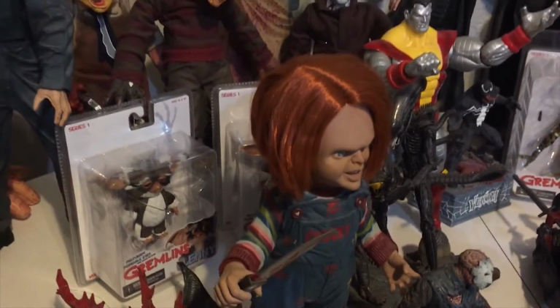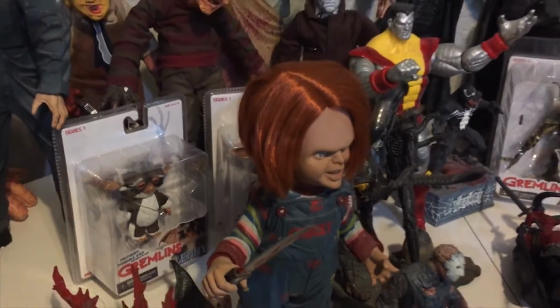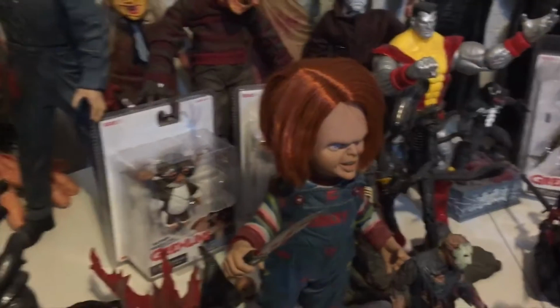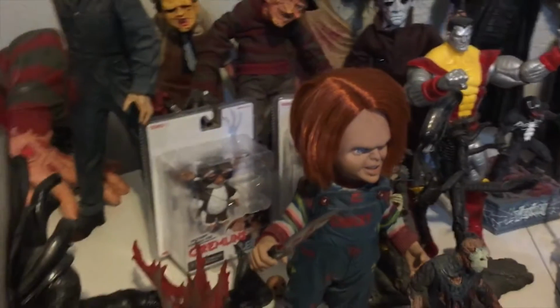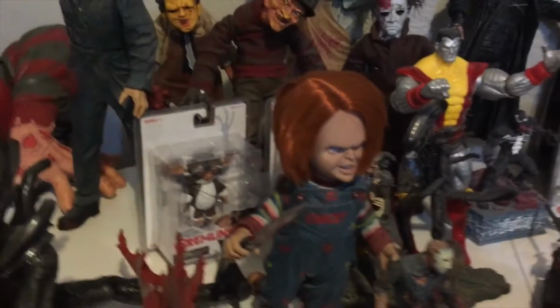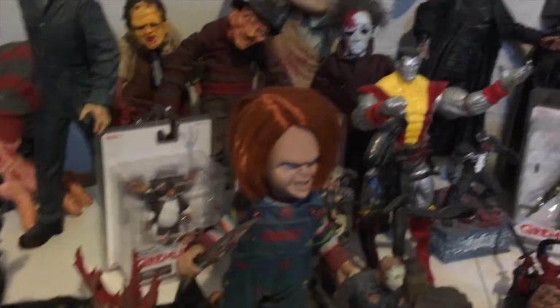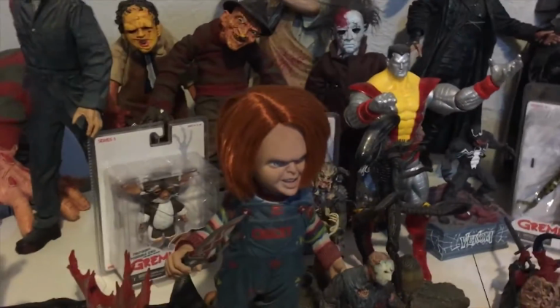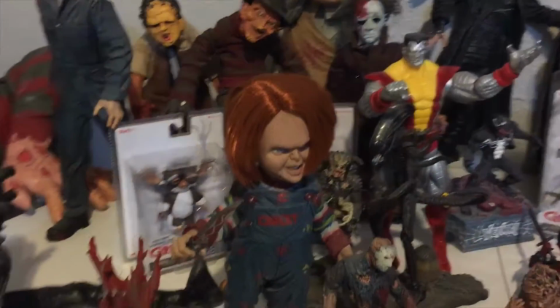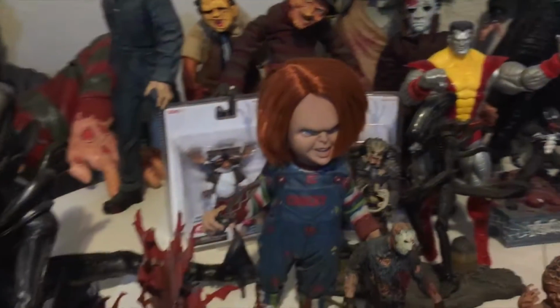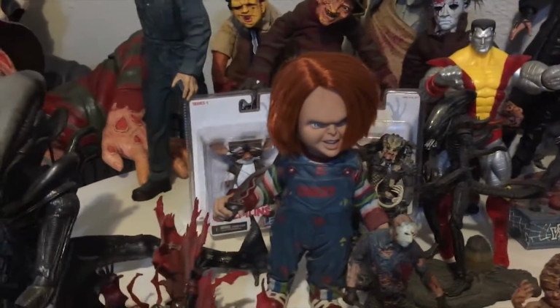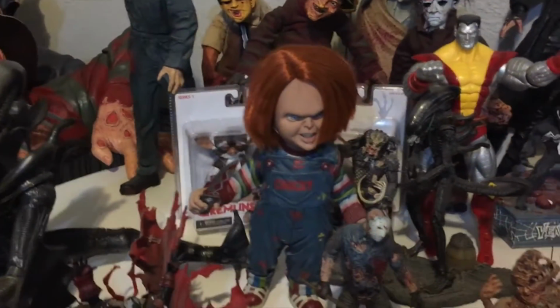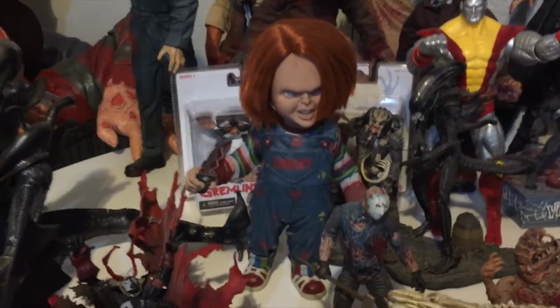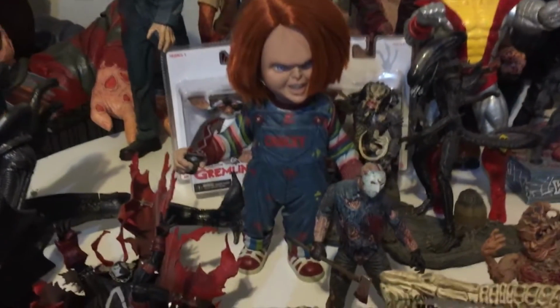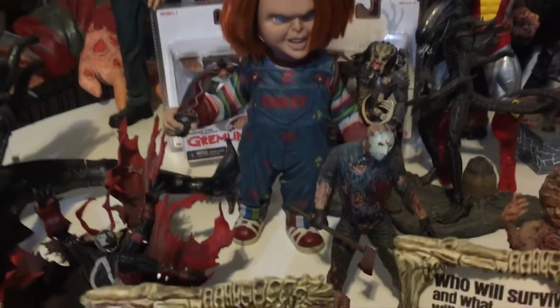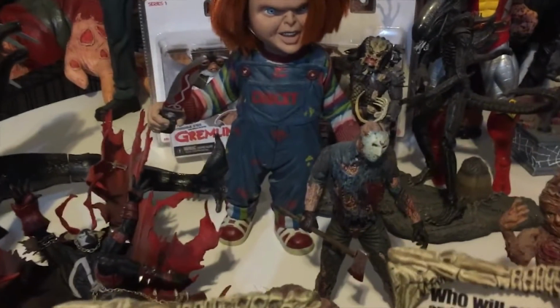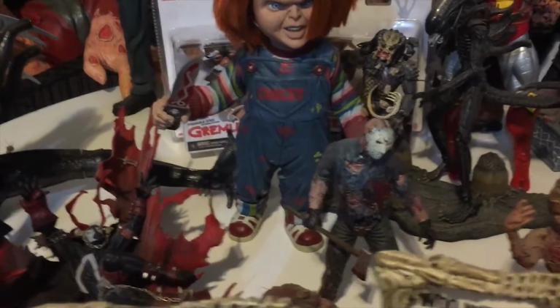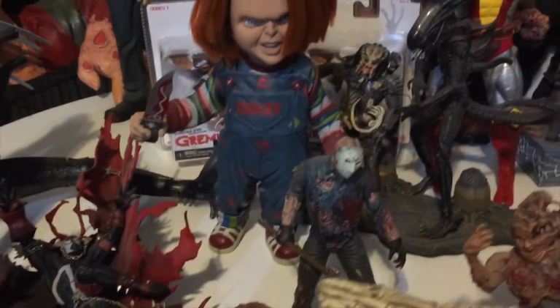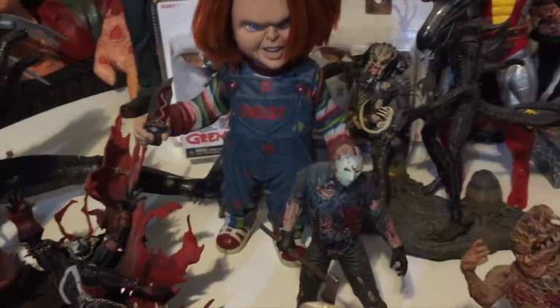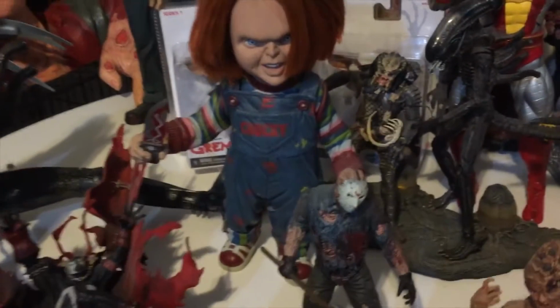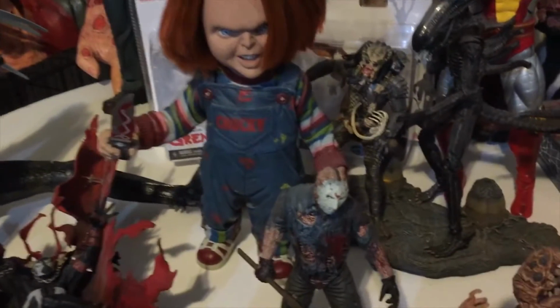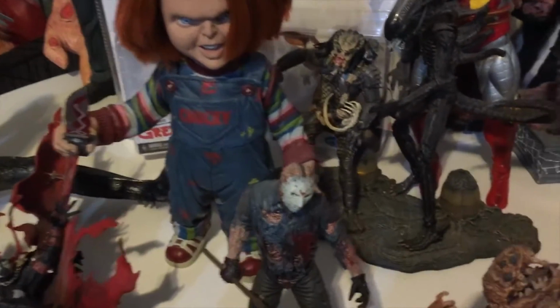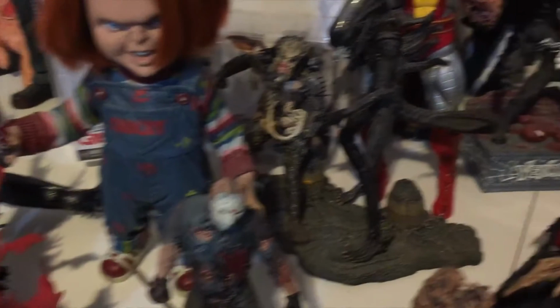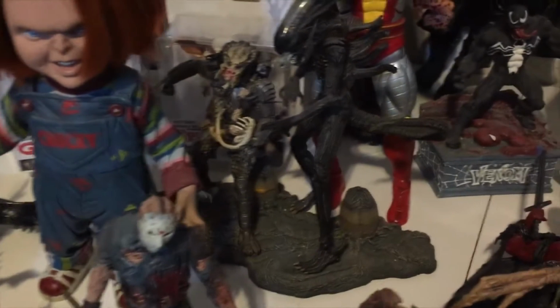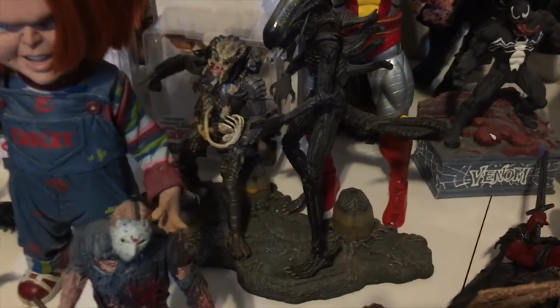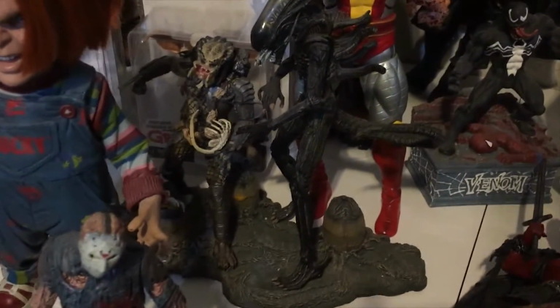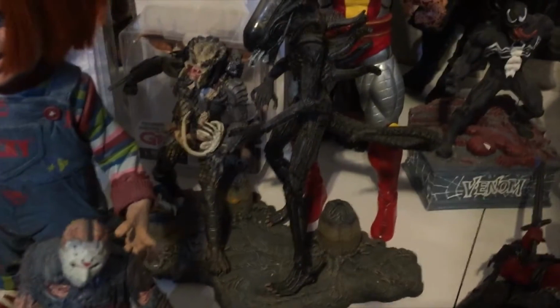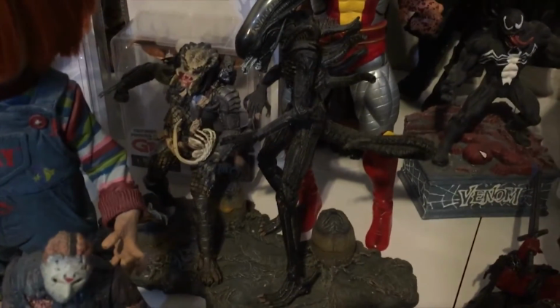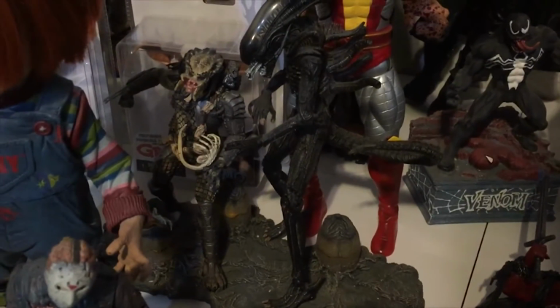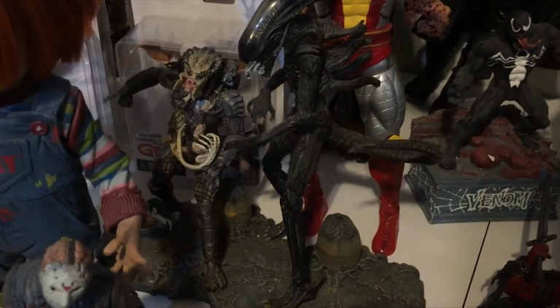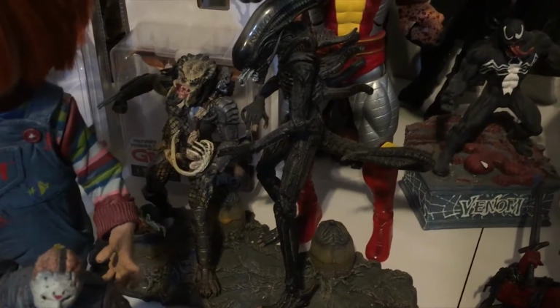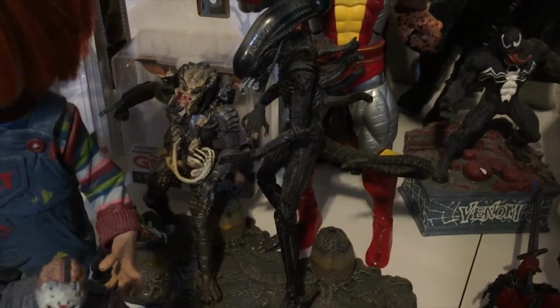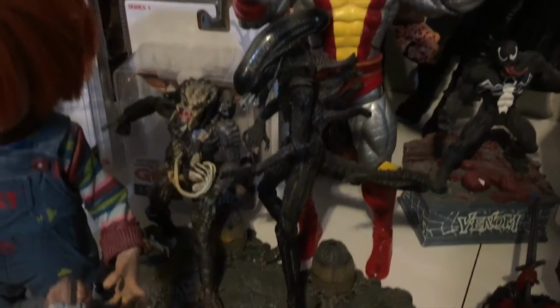Movie Maniacs are definitely a staple at our shop. There's a lot of Movie Maniacs up here. There's a 12-inch Chucky — I've never even had one before, so it's pretty awesome.